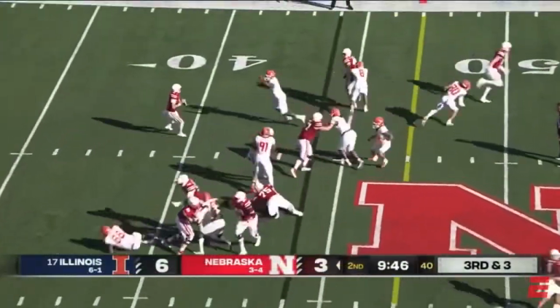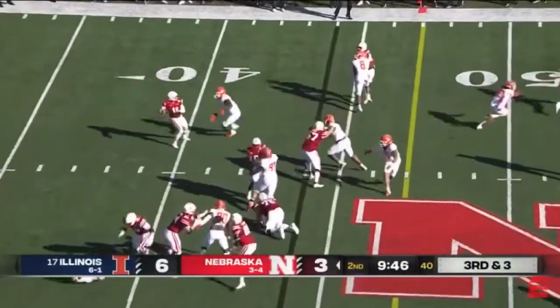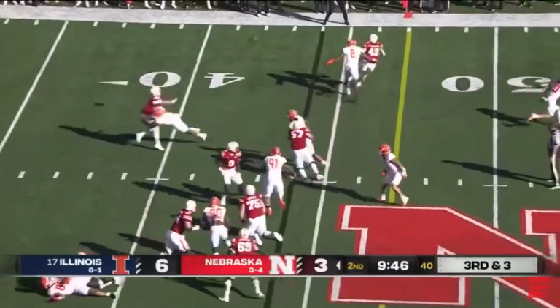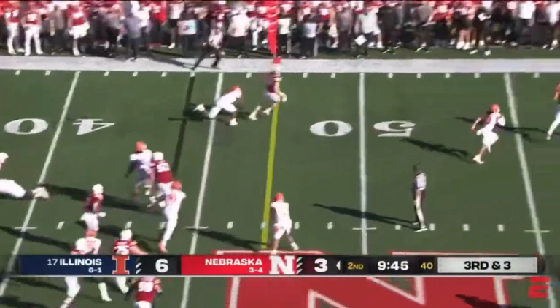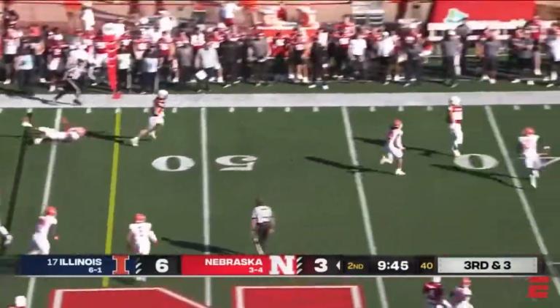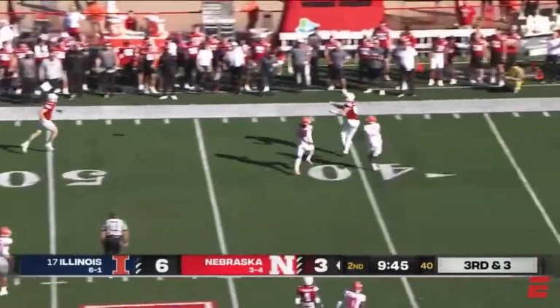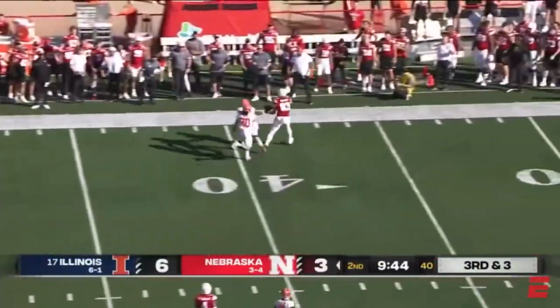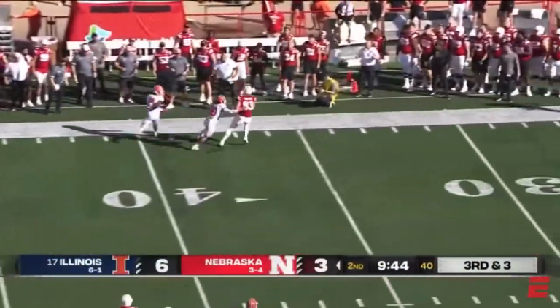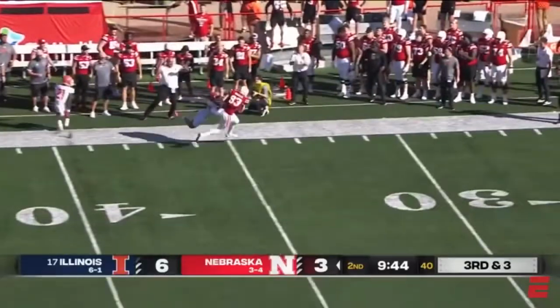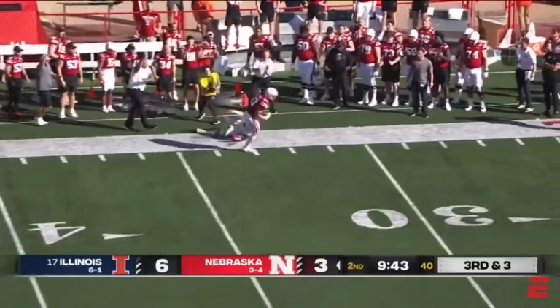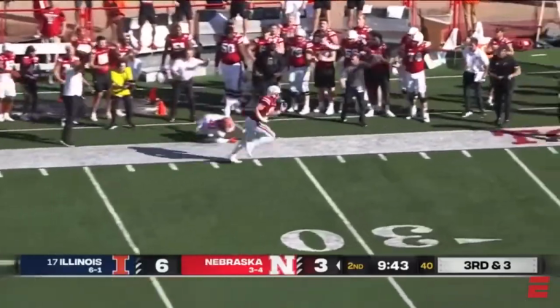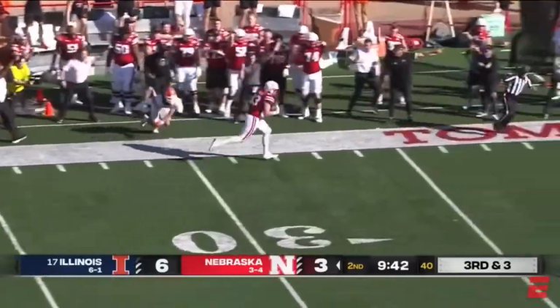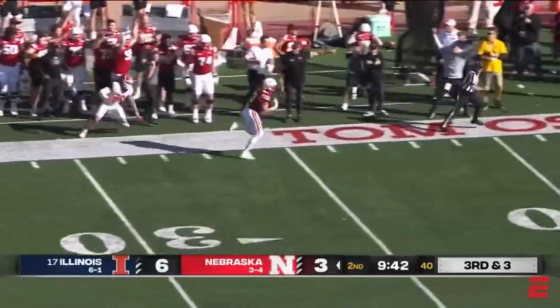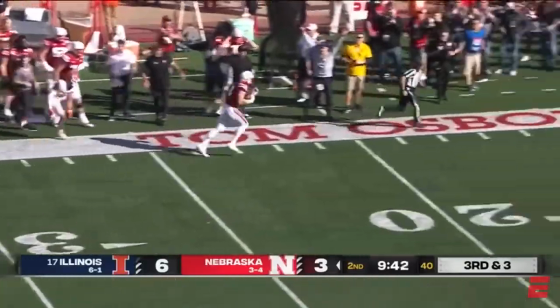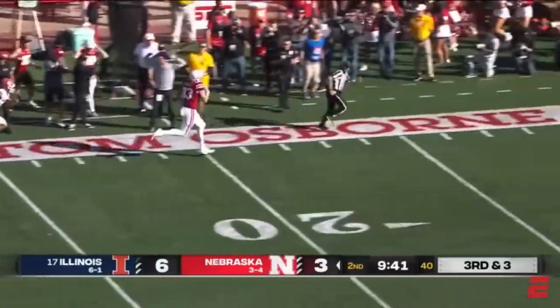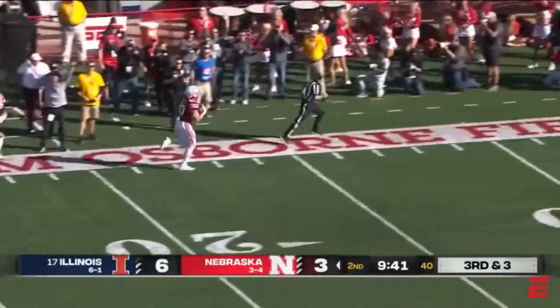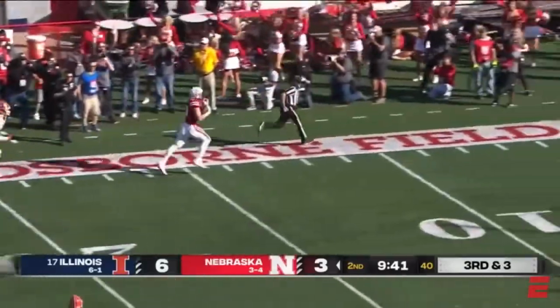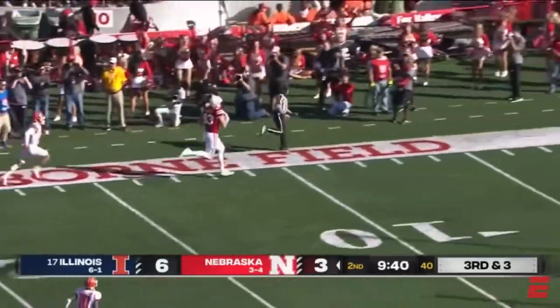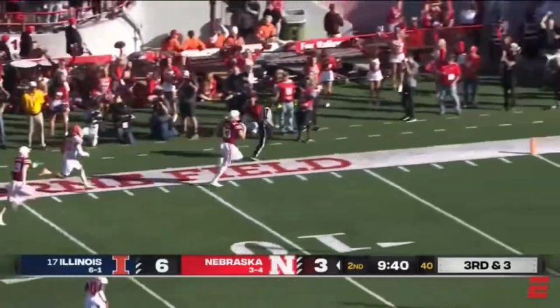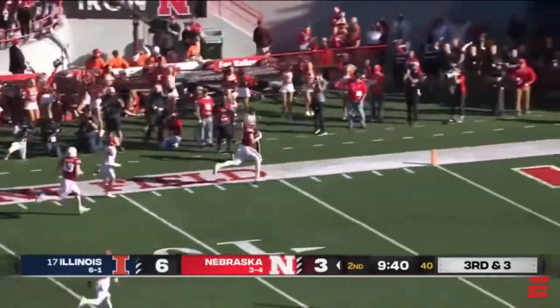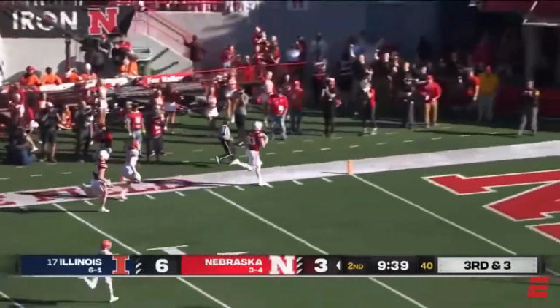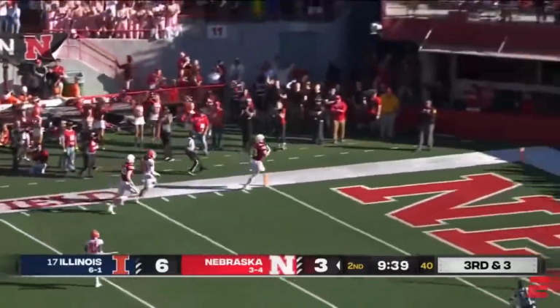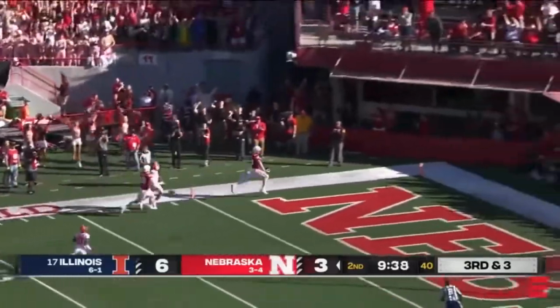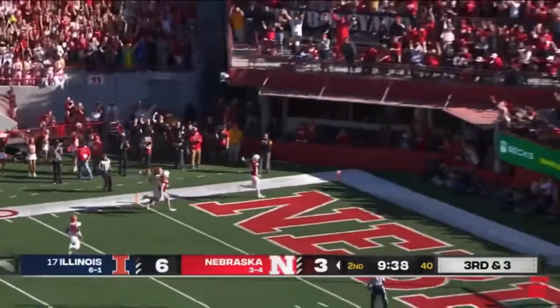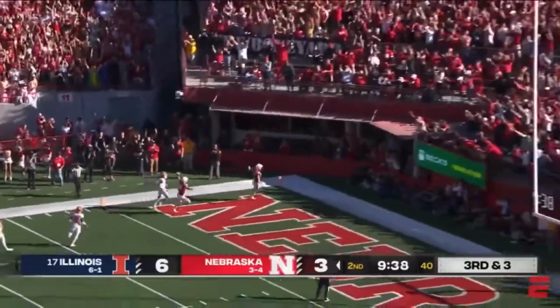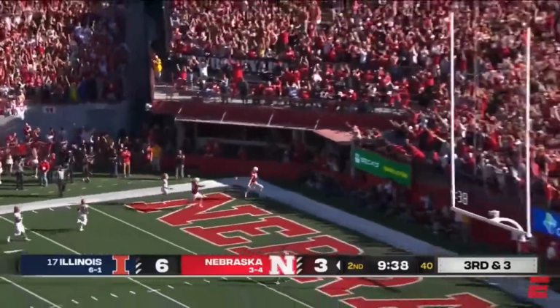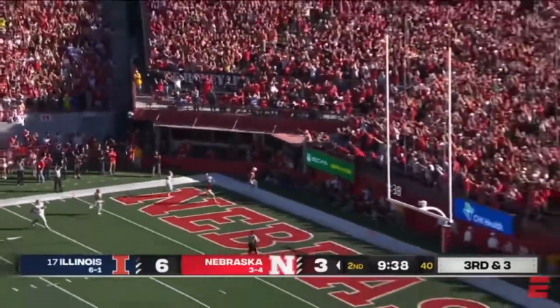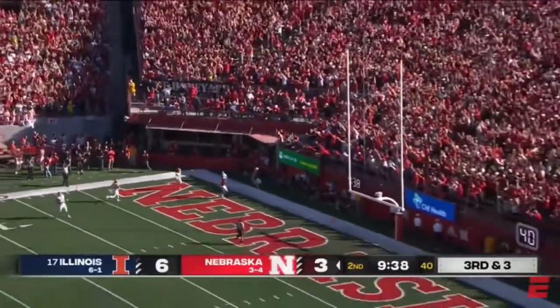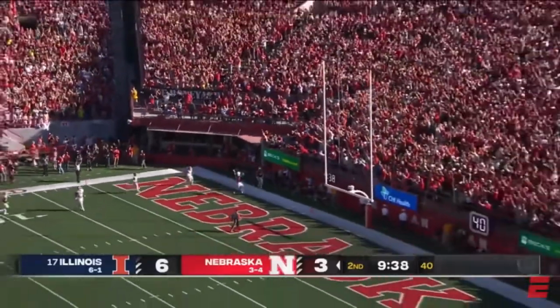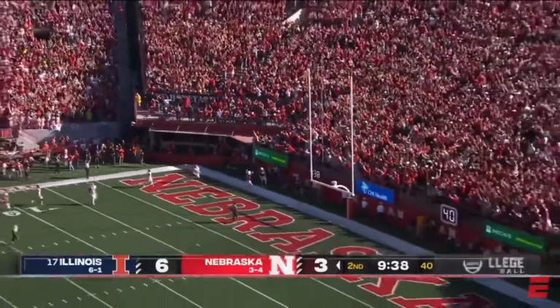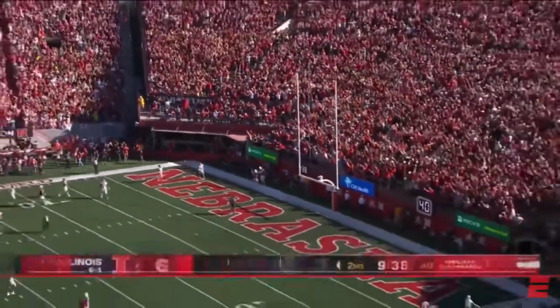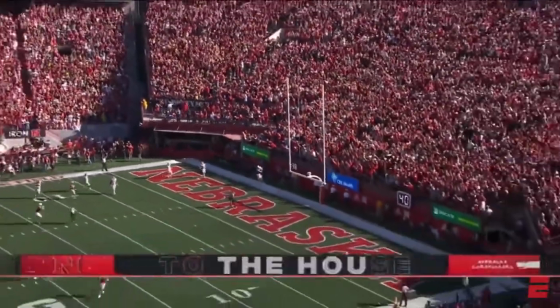Thompson looking to throw, hoists it downfield — it's pulled in at the 30-yard line. Breaking free is Volkalek, Volkalek to the end zone. Touchdown, Nebraska. He's got 56 yards.